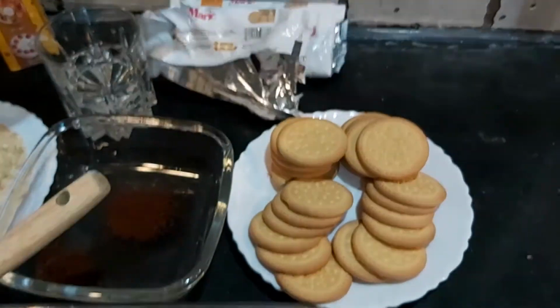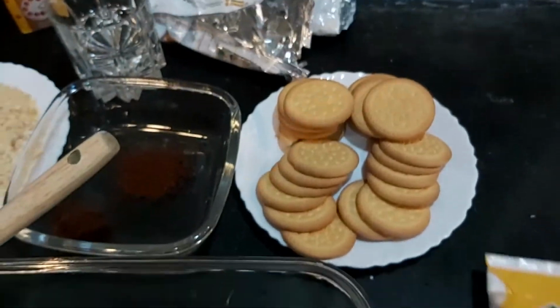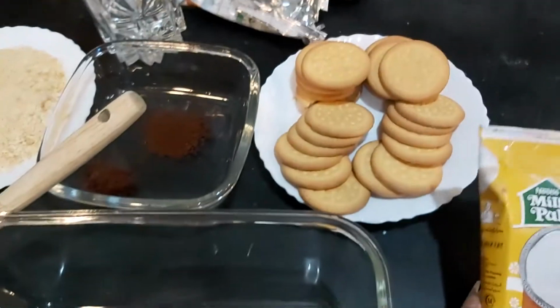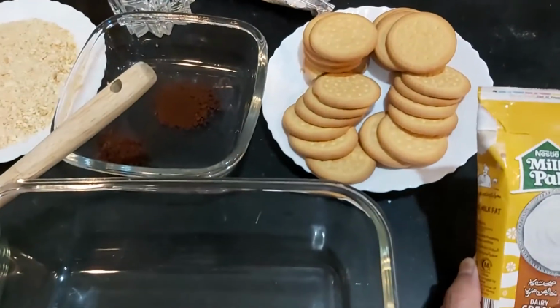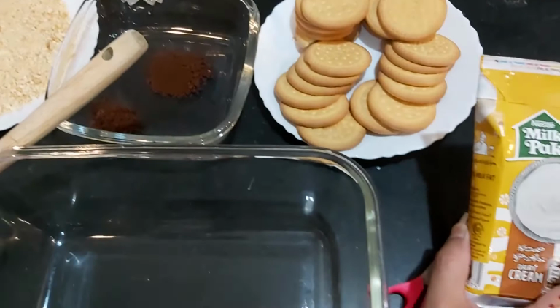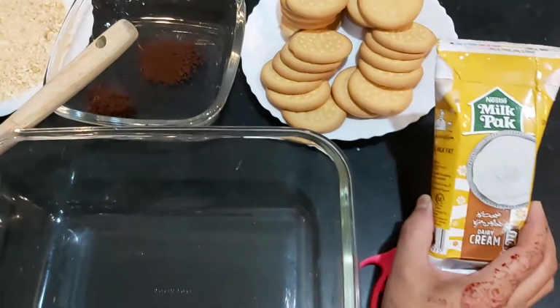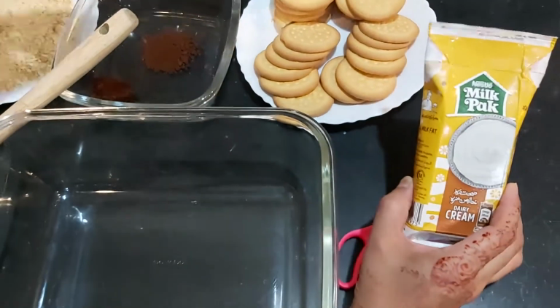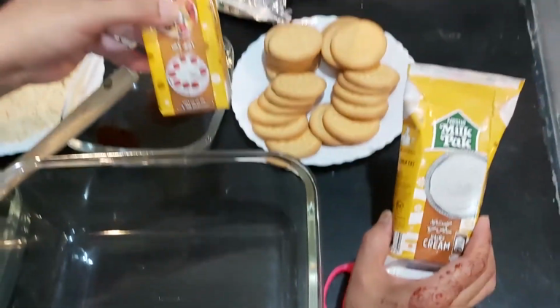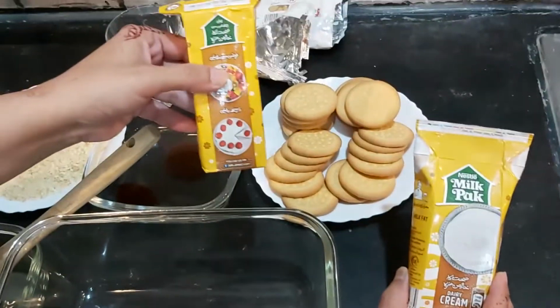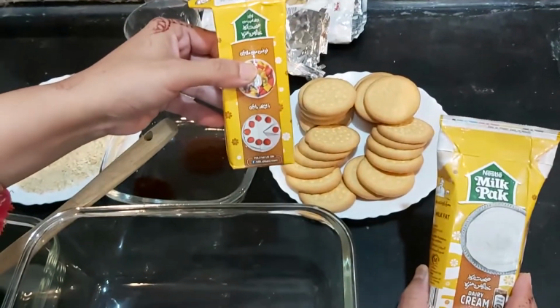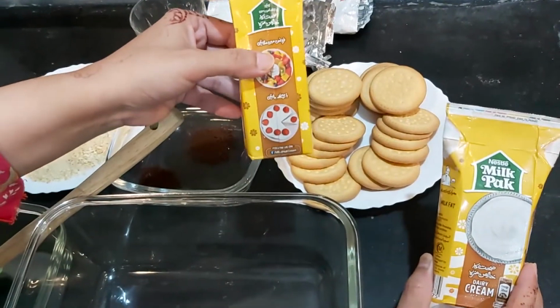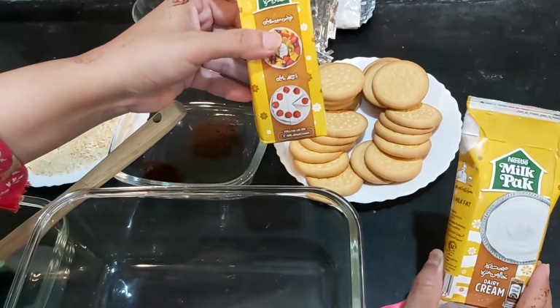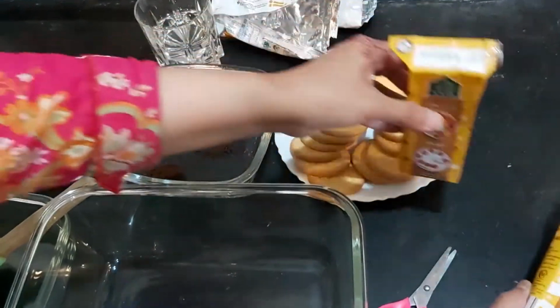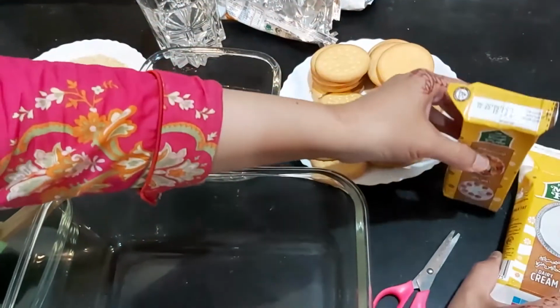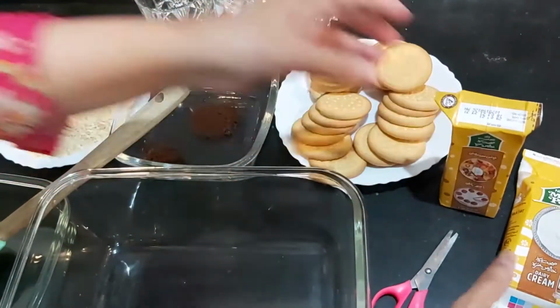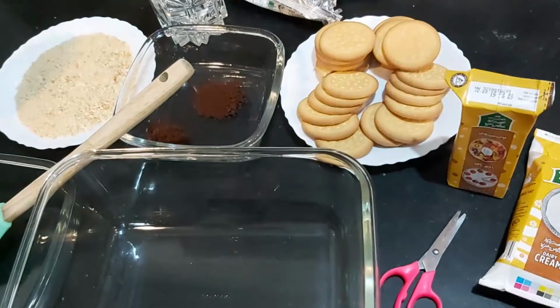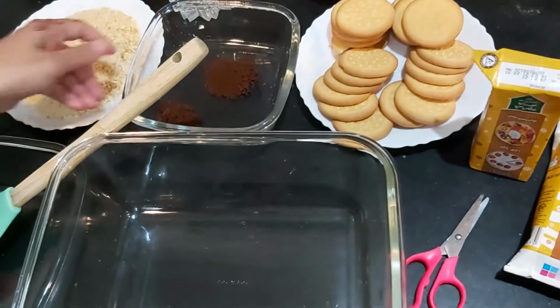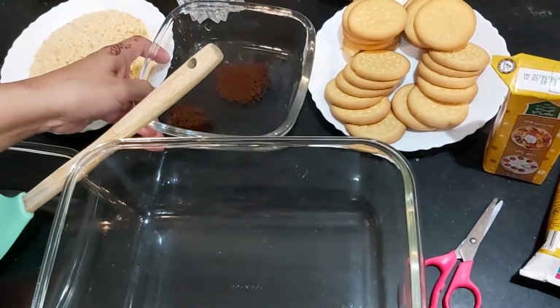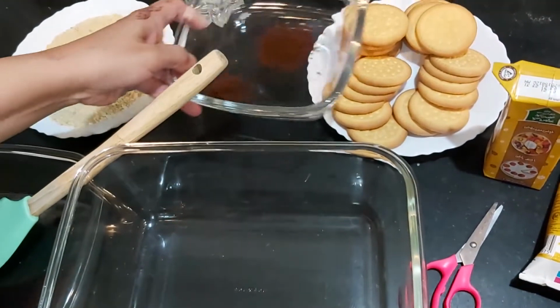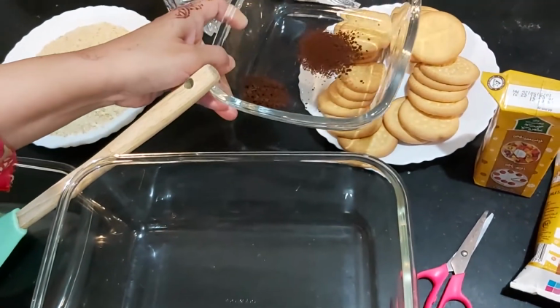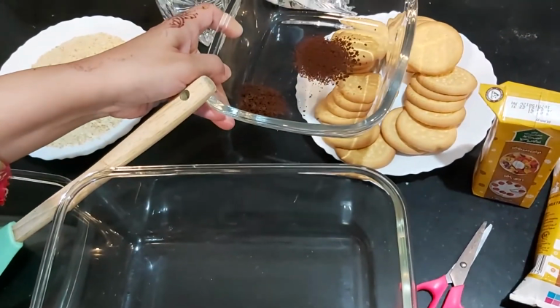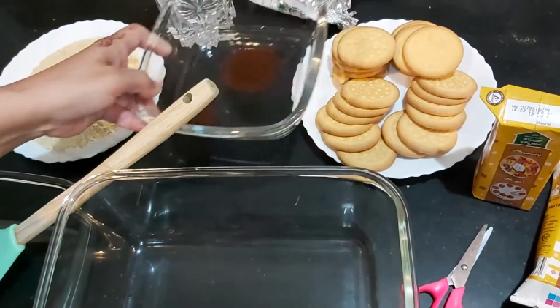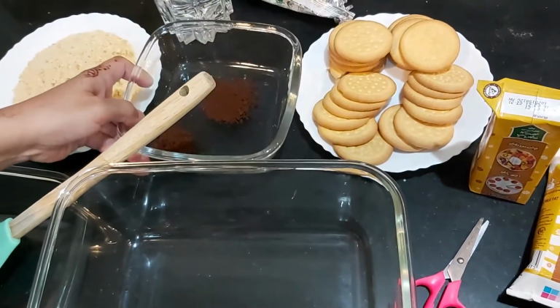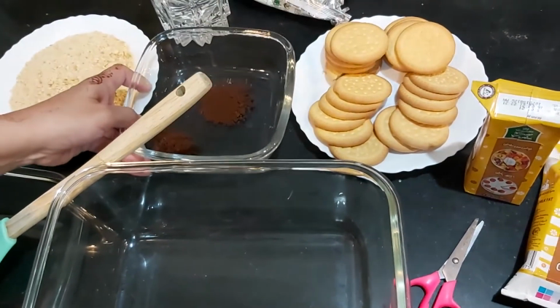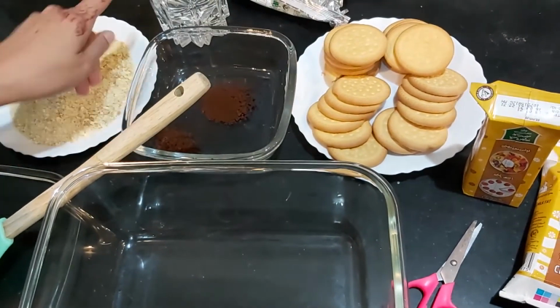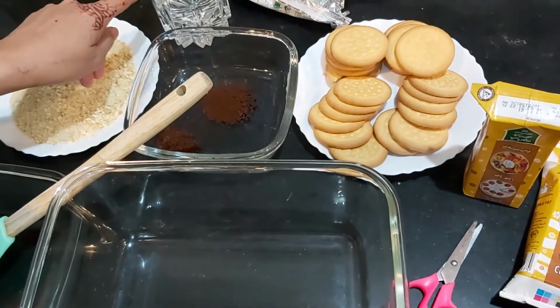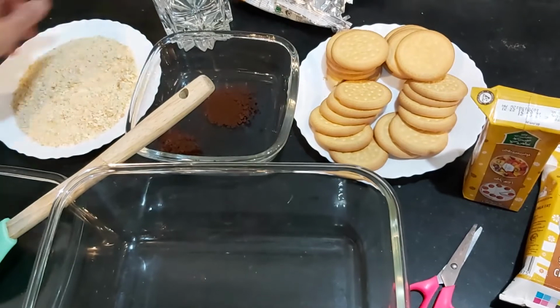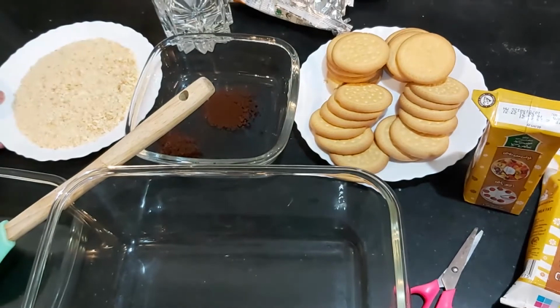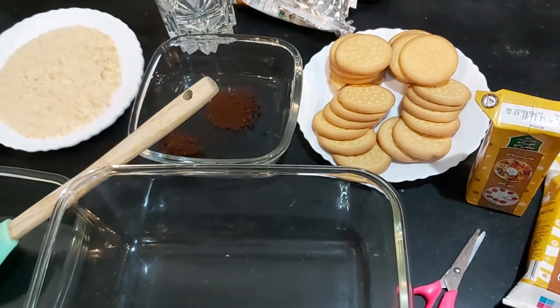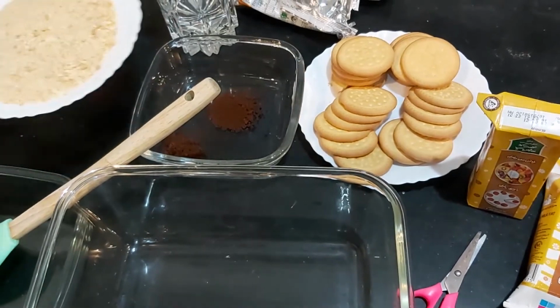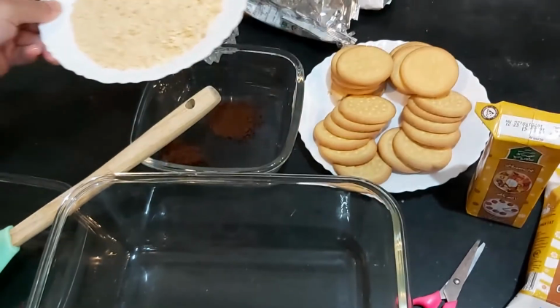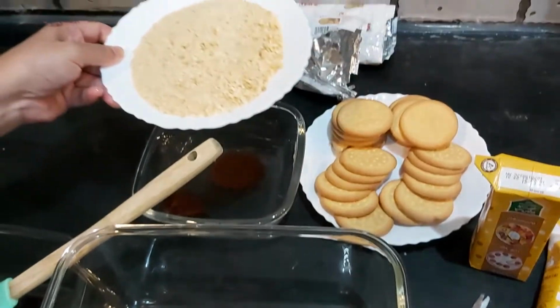I will use a milk pack and I will use cream — 1.5 packs. This is 2 teaspoons of coffee and half a glass of water. And for decoration I will put the biscuits in the first layer.